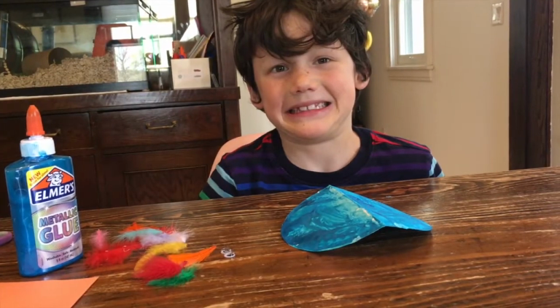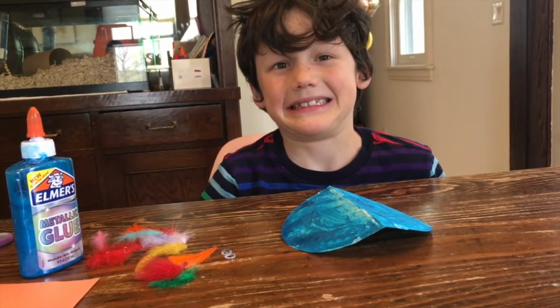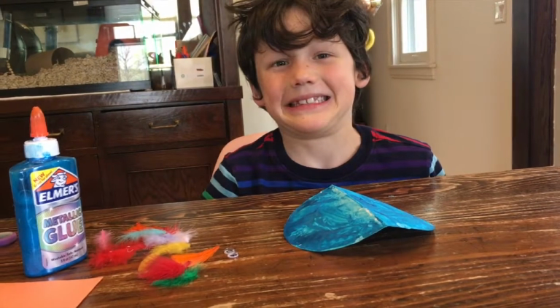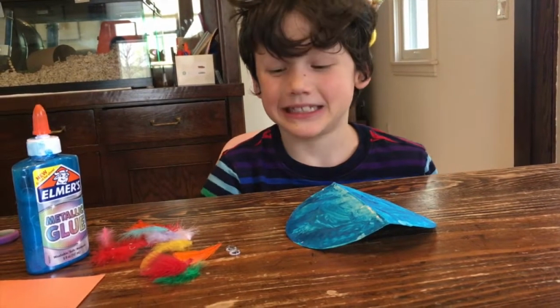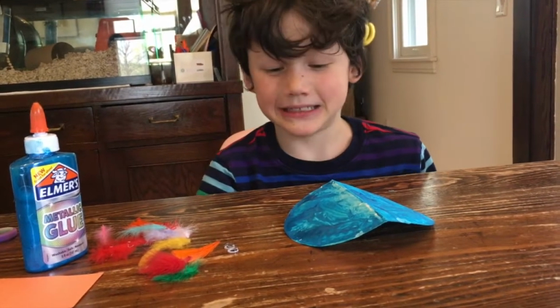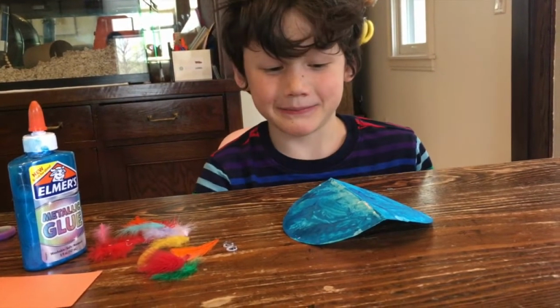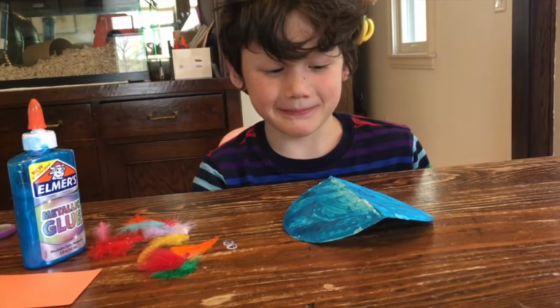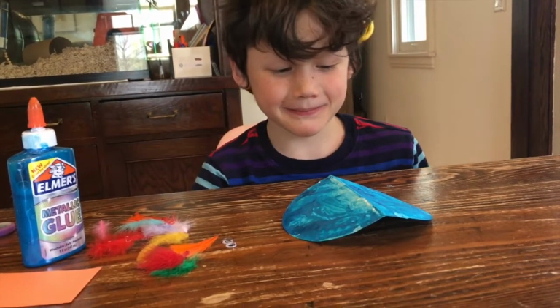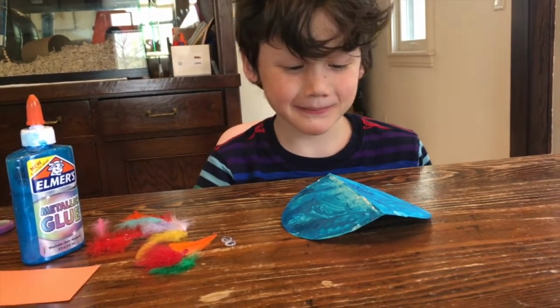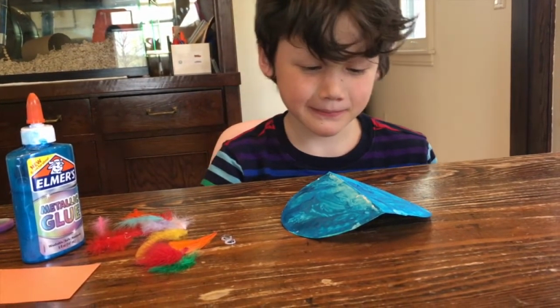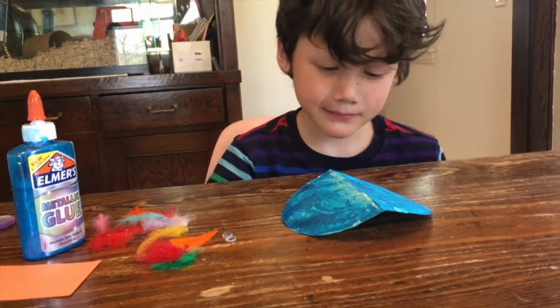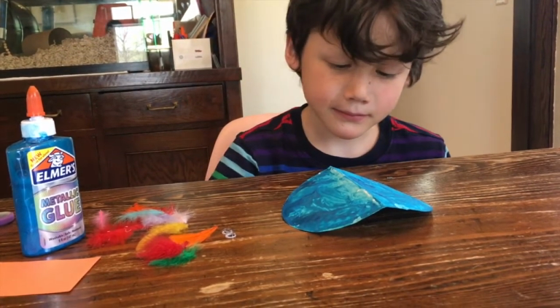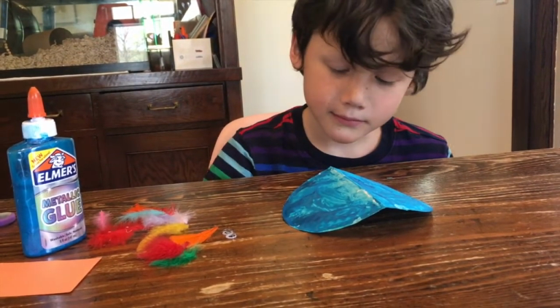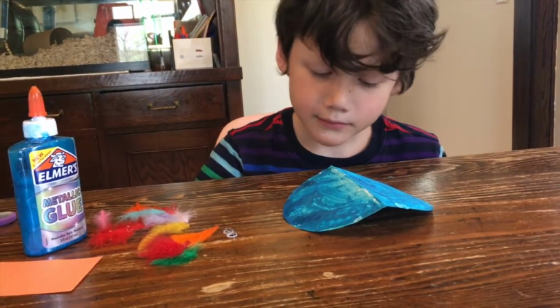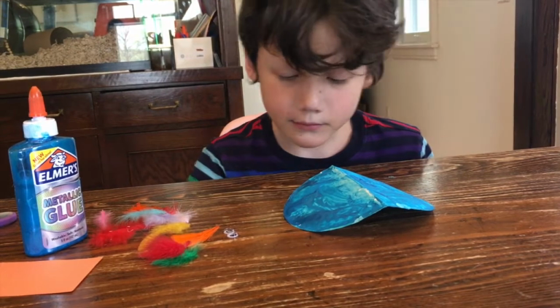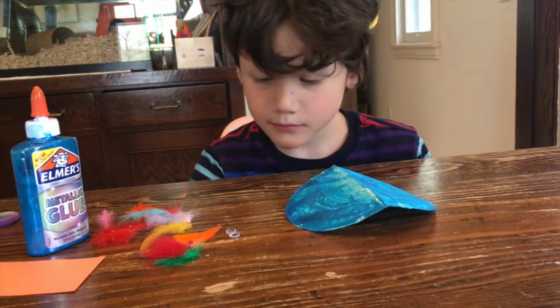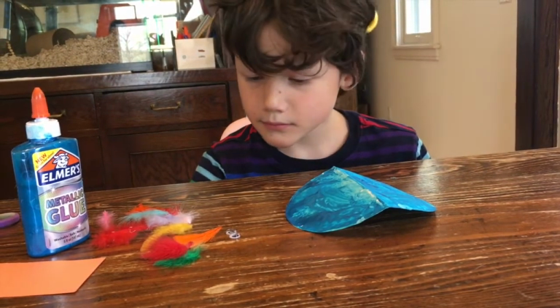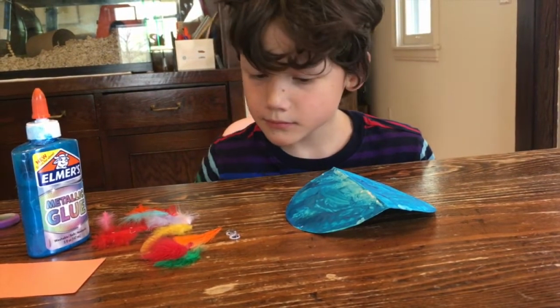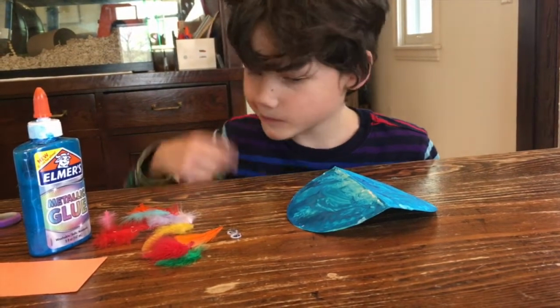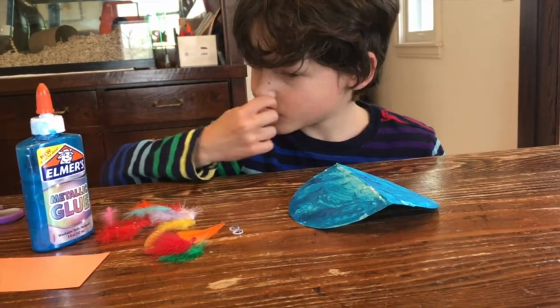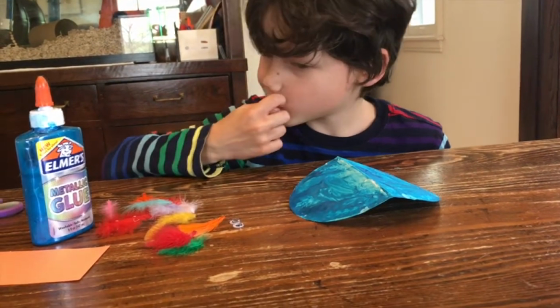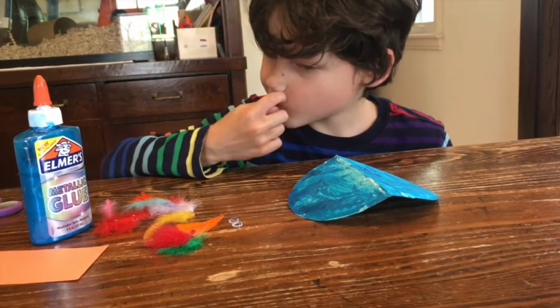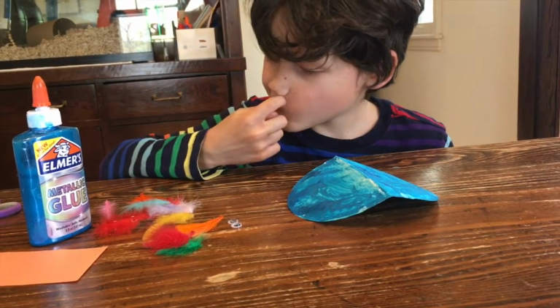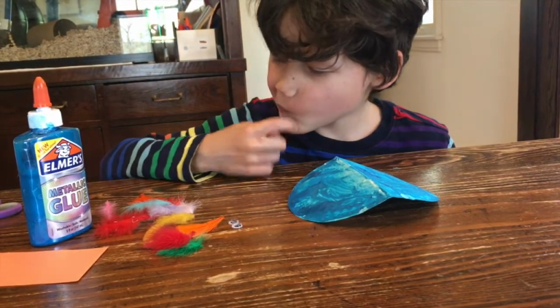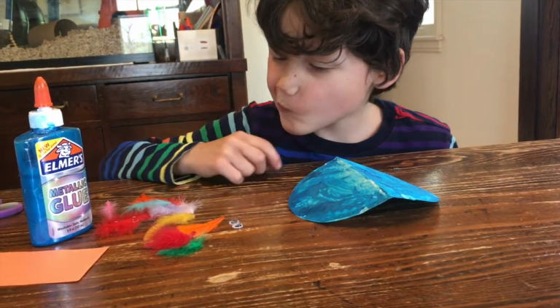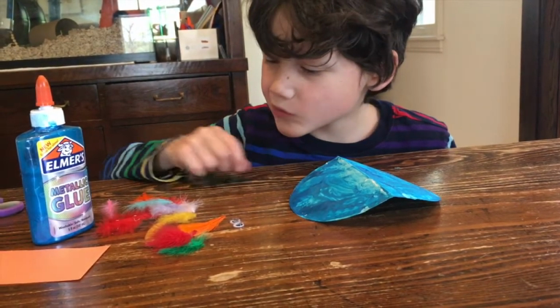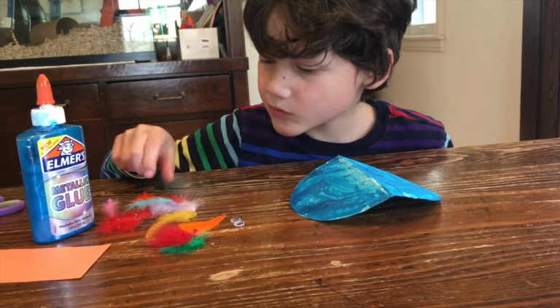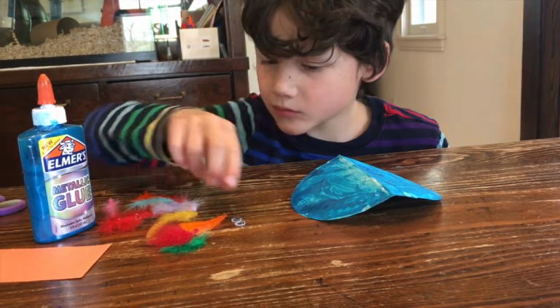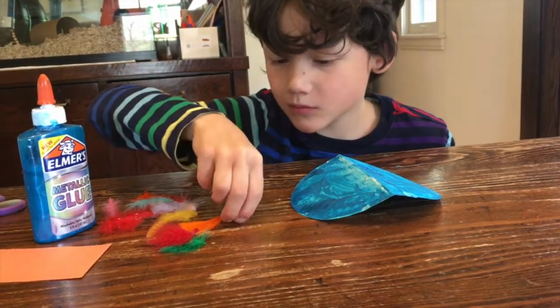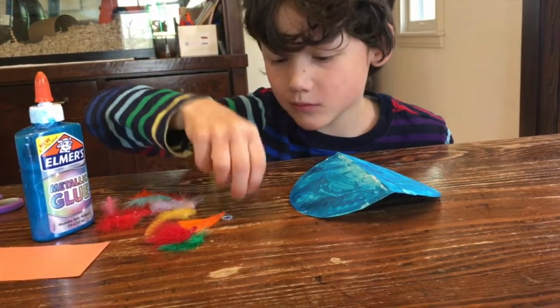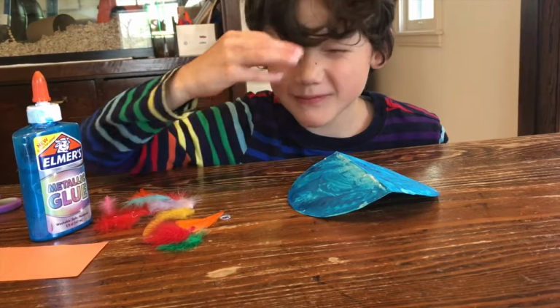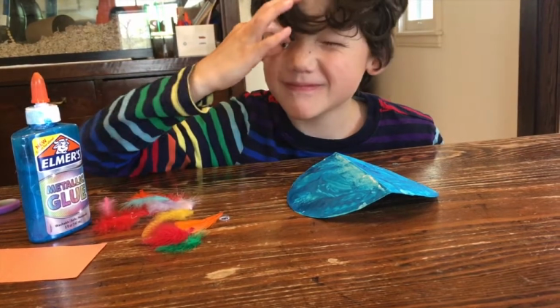Now that Jack's bird body is dried, he is going to put on the features of his bird. So you need two googly eyes and your feathers.